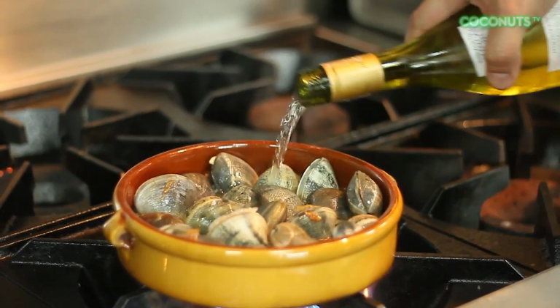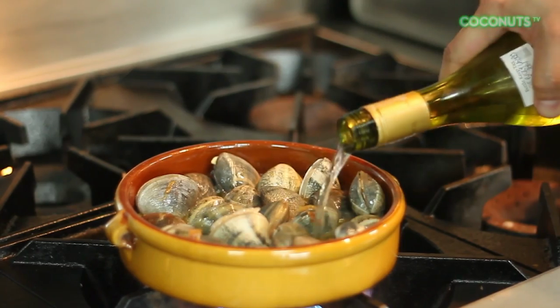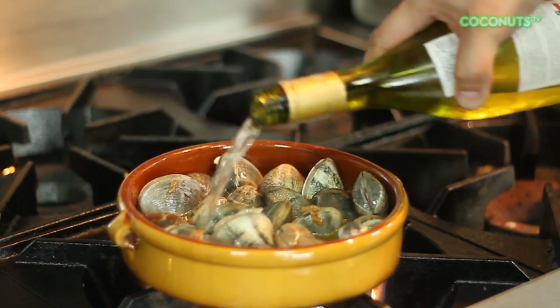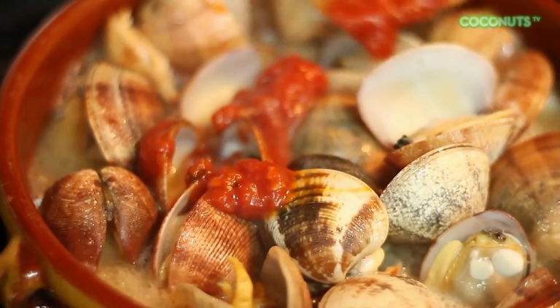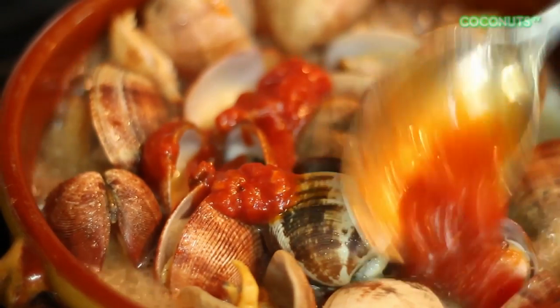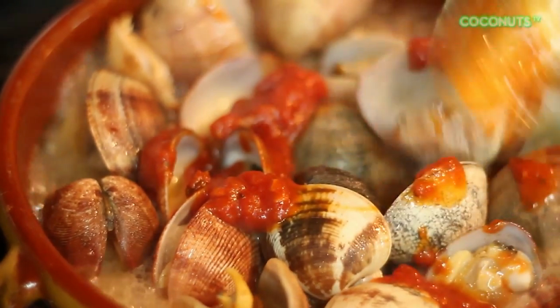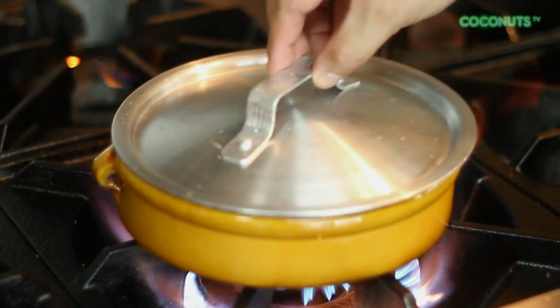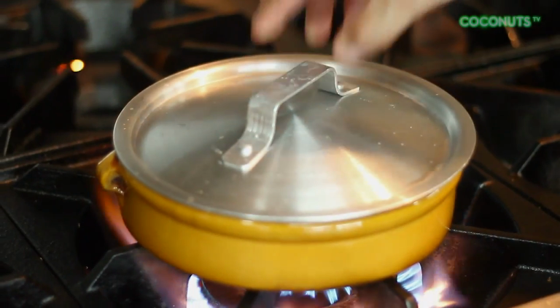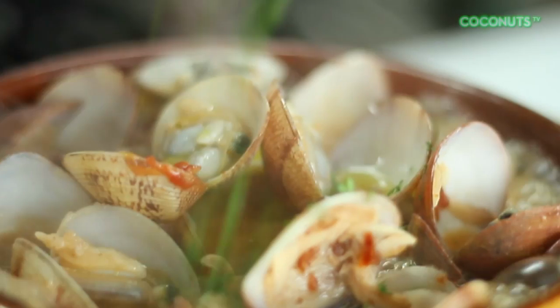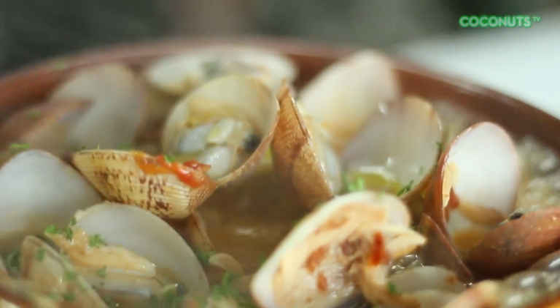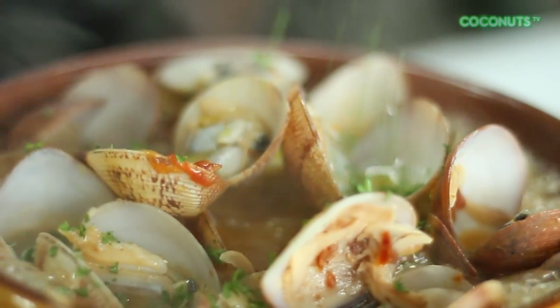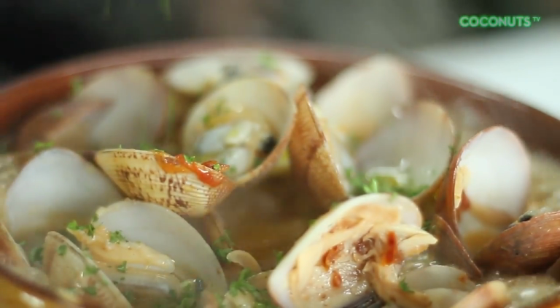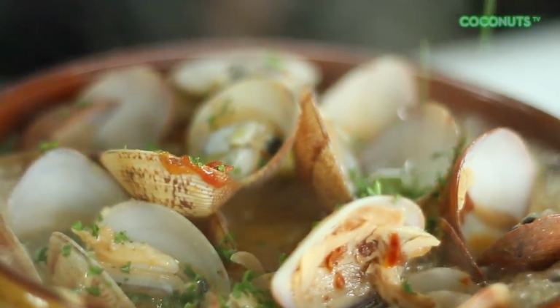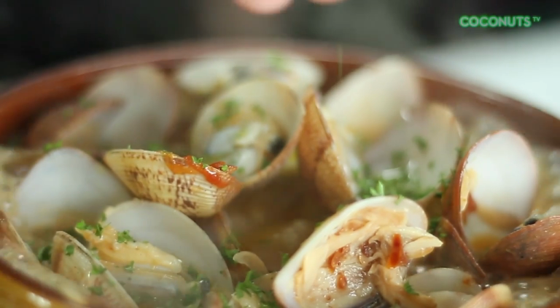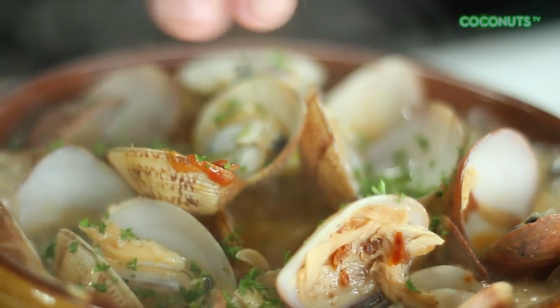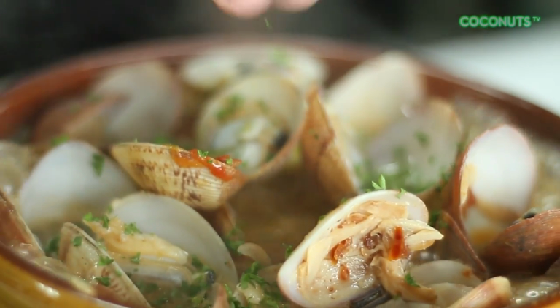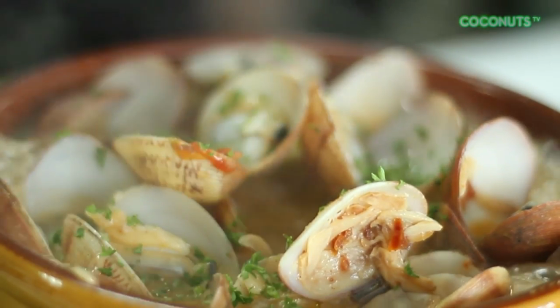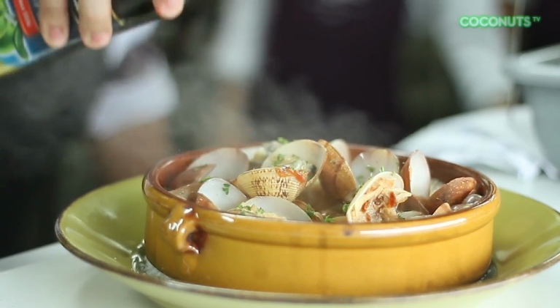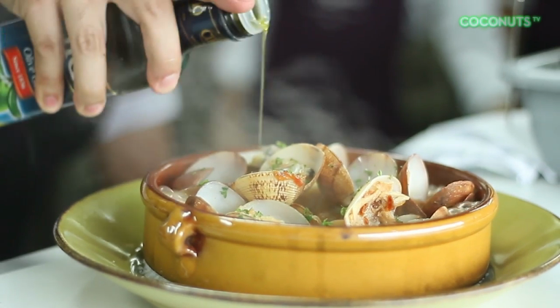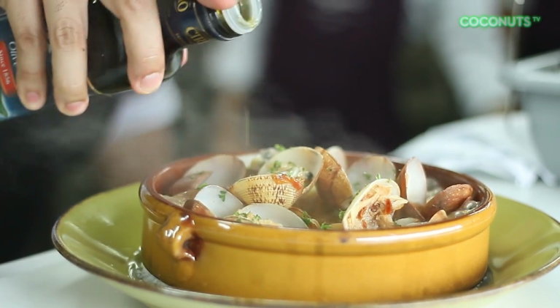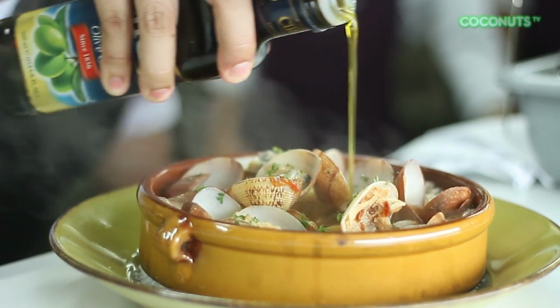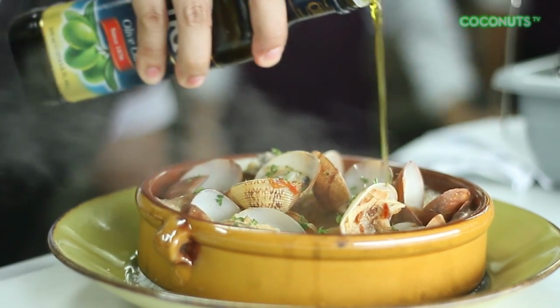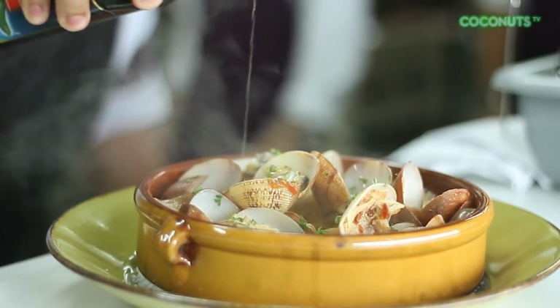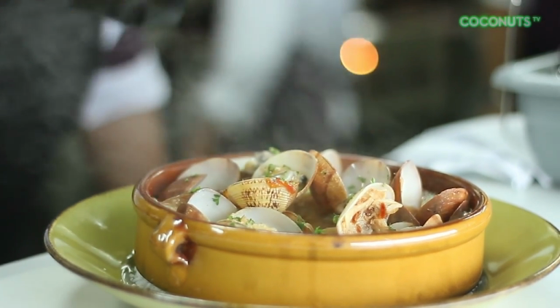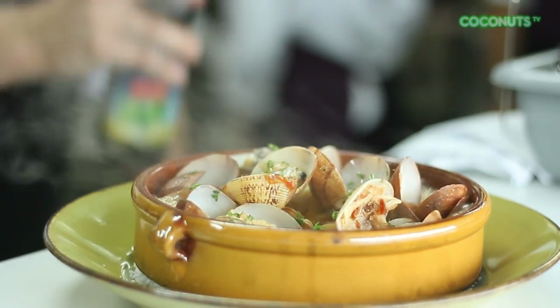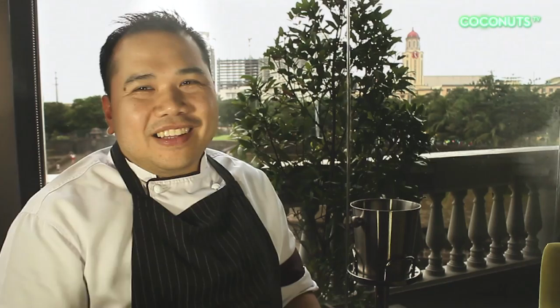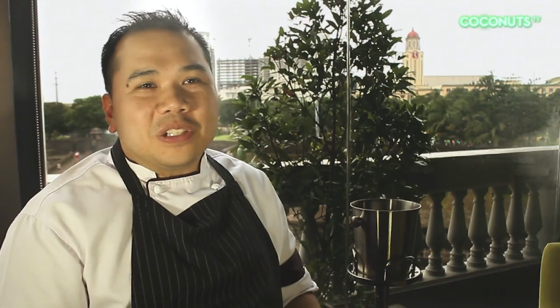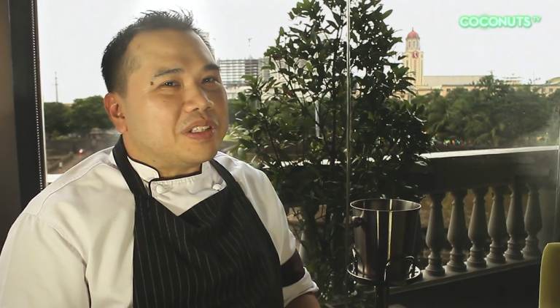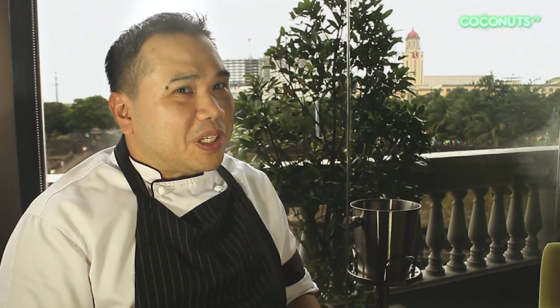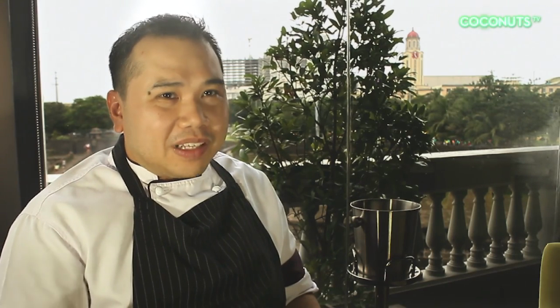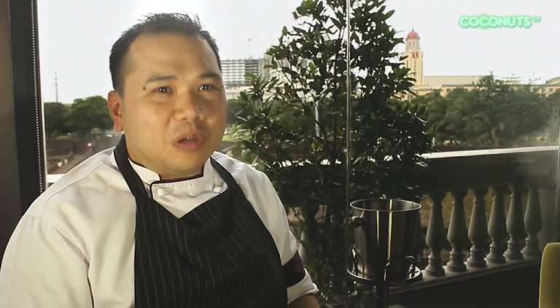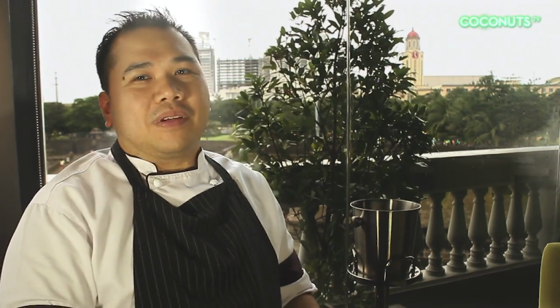Add in your white wine and tomatoes, then cover. Let it sit till the clams actually open up — and like they're saying, hello, I'm ready to be eaten. The secret ingredient is always the freshness of the clams. Always remember that.